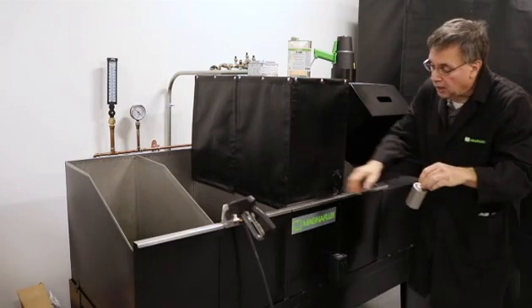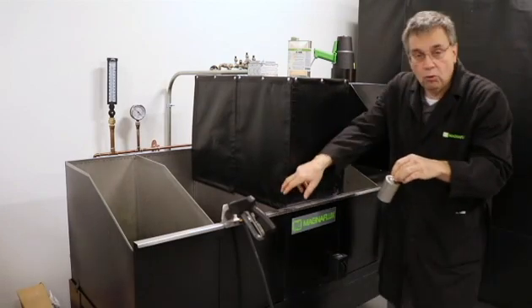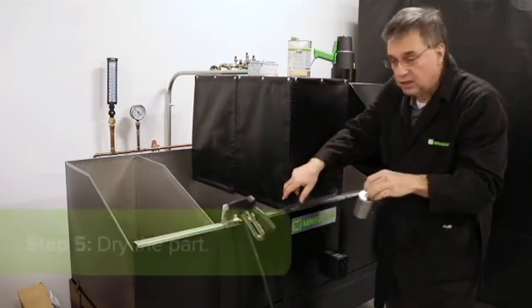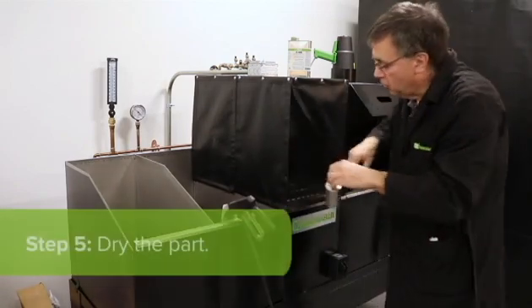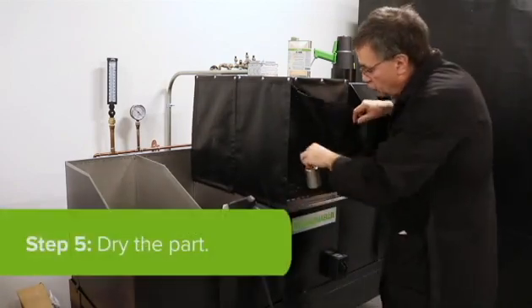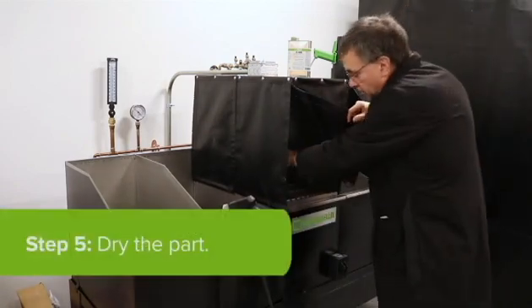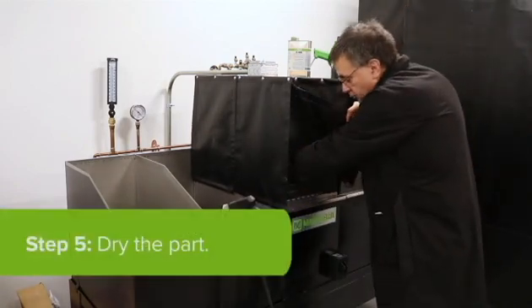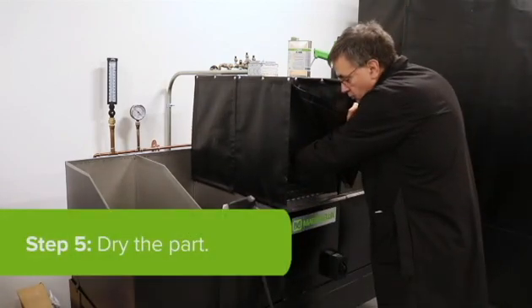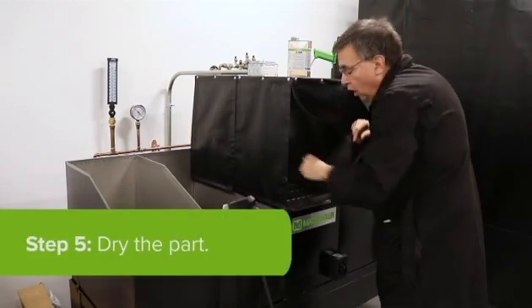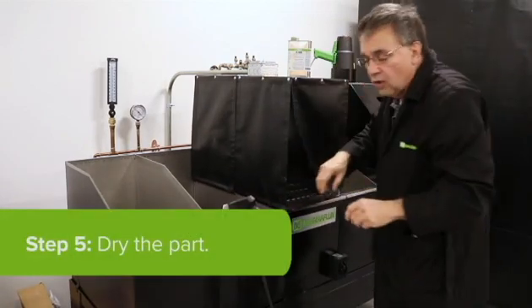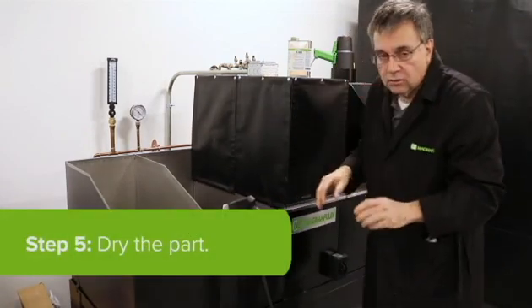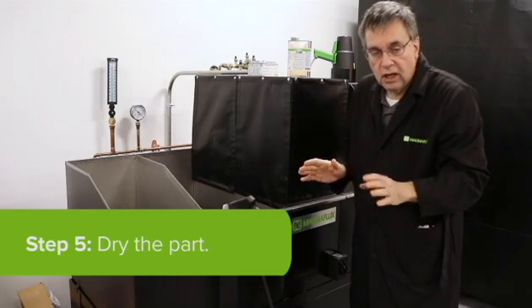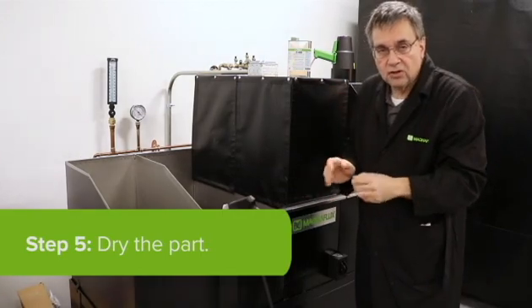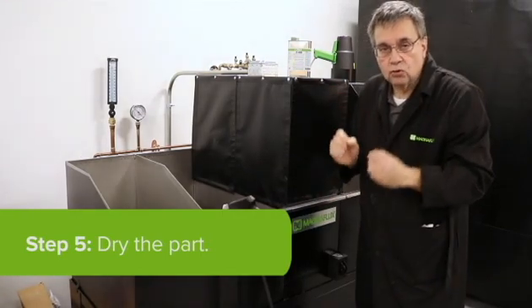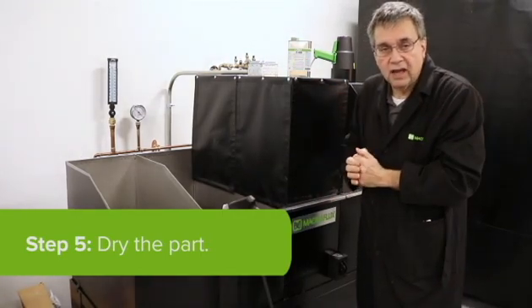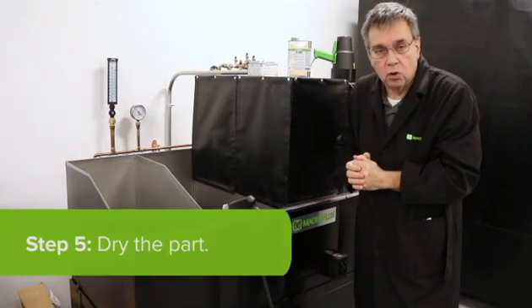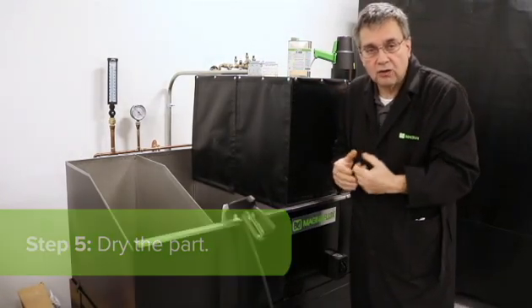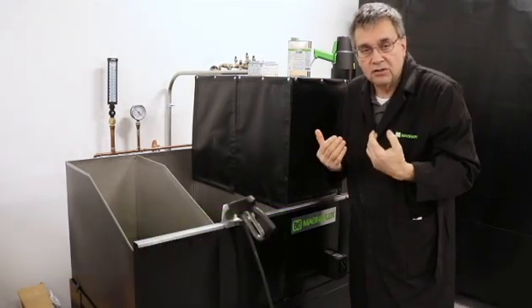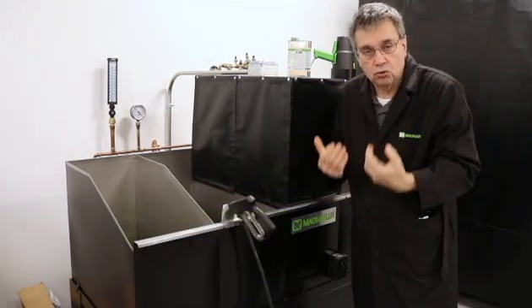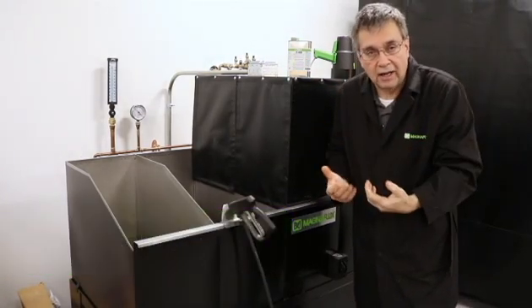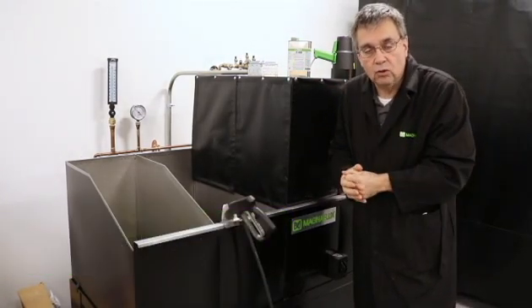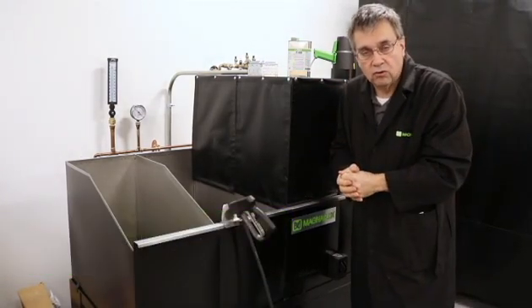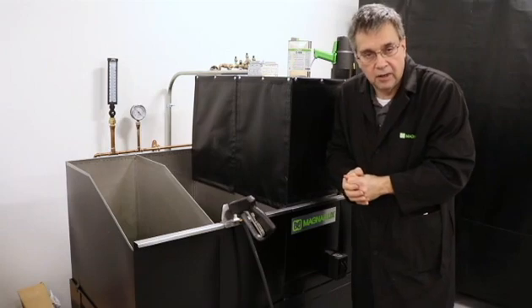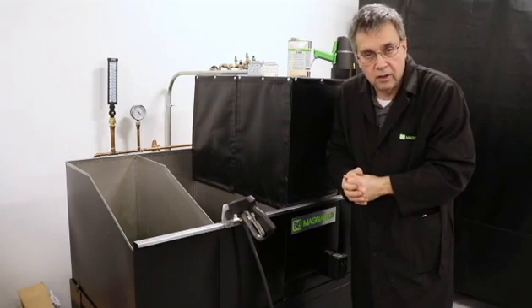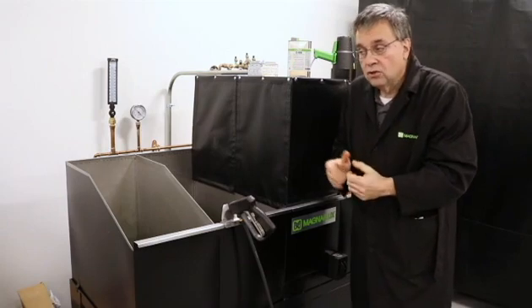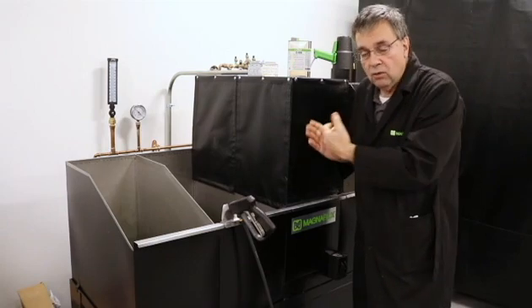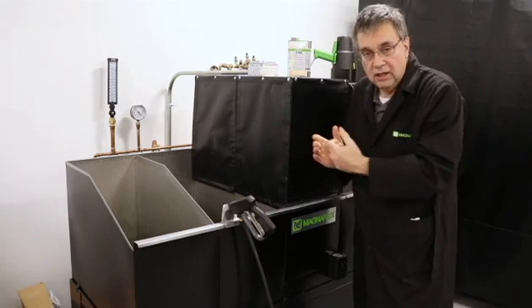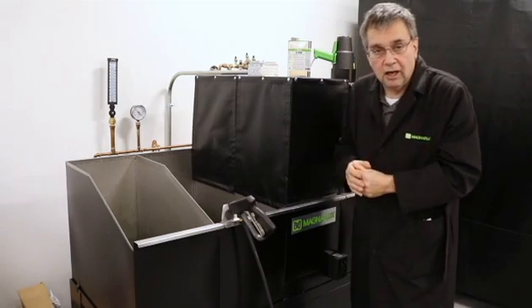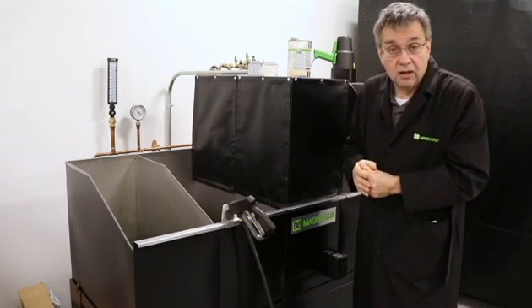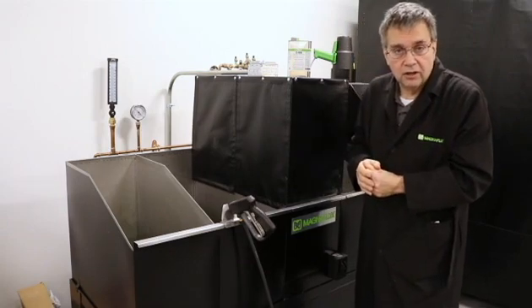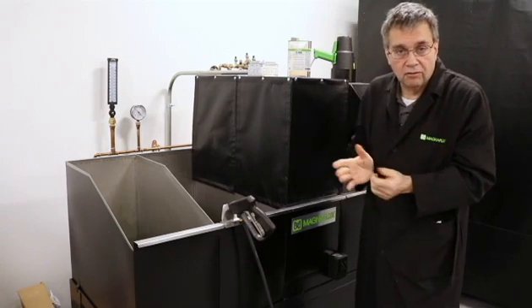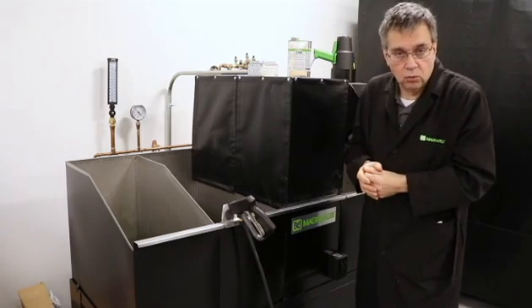Then I will place it in a forced air dryer. All the dryer does is dry off the excess water — we are not trying to dry out the penetrant. I do not want to leave it in there any longer than necessary to dry off the excess water.